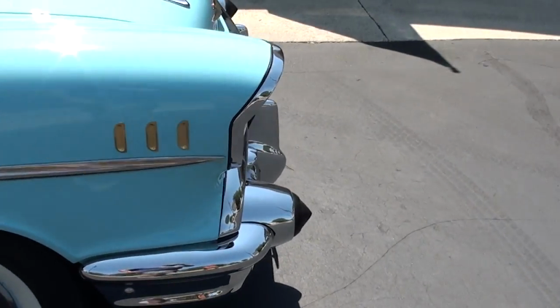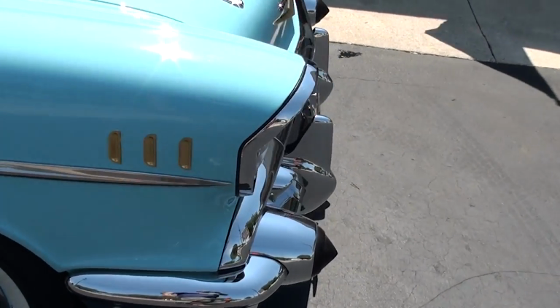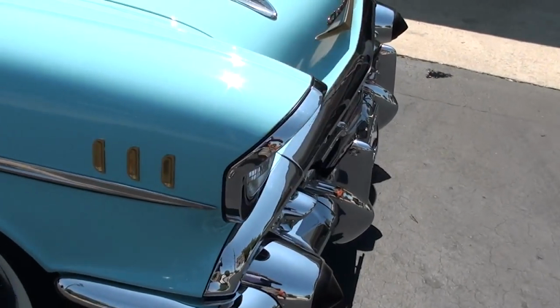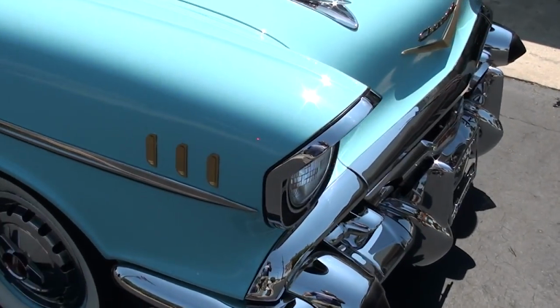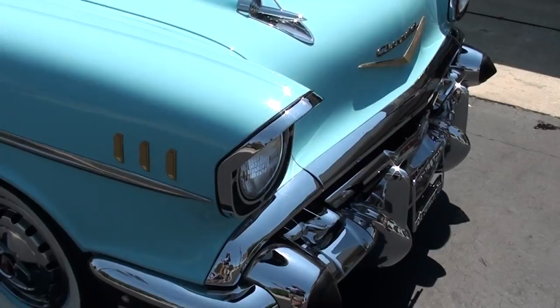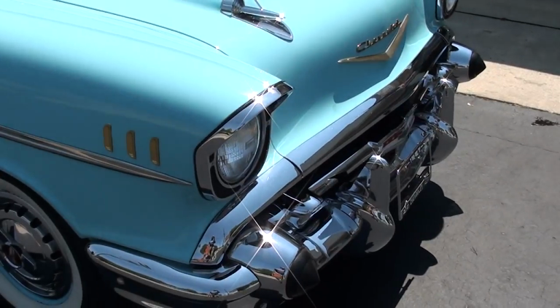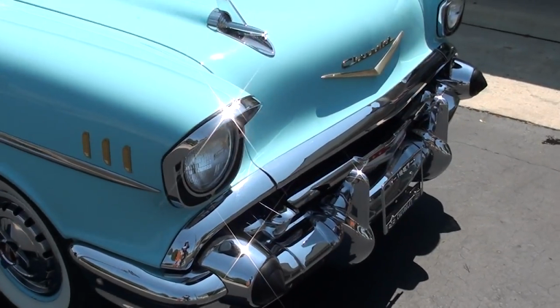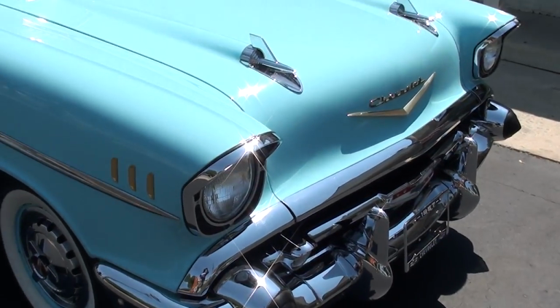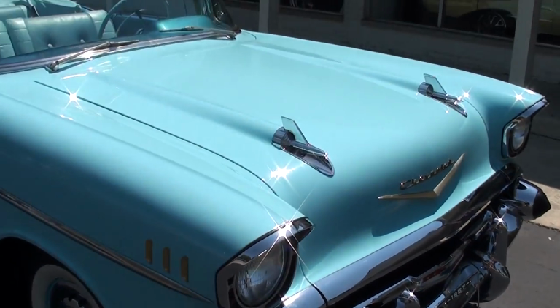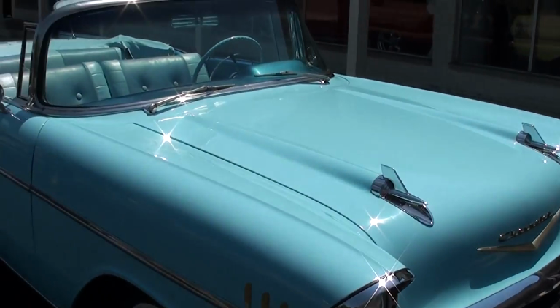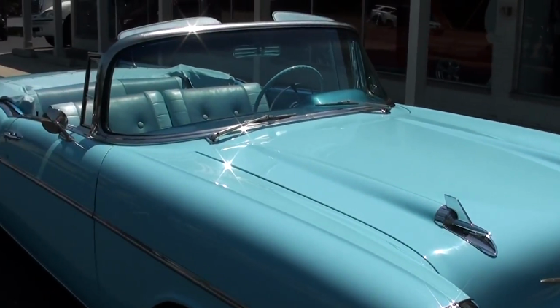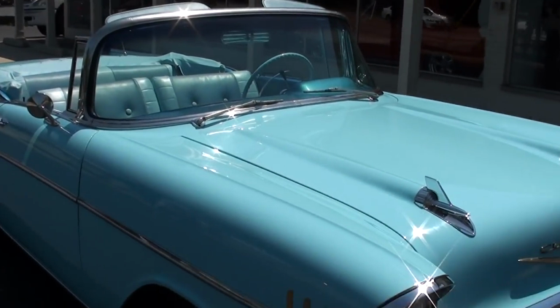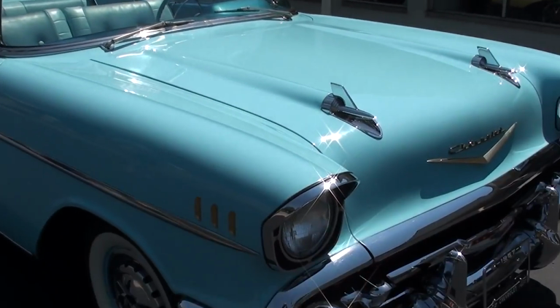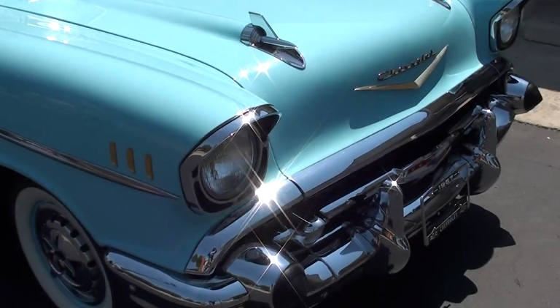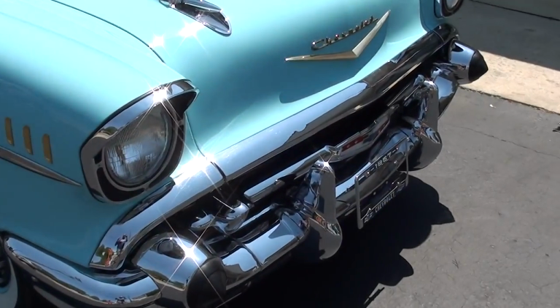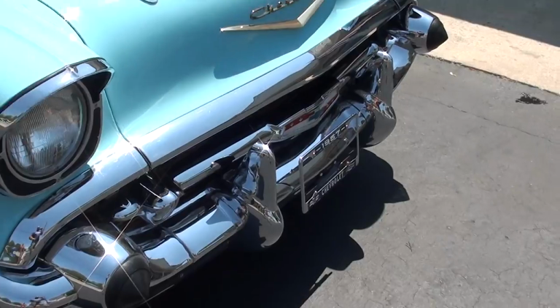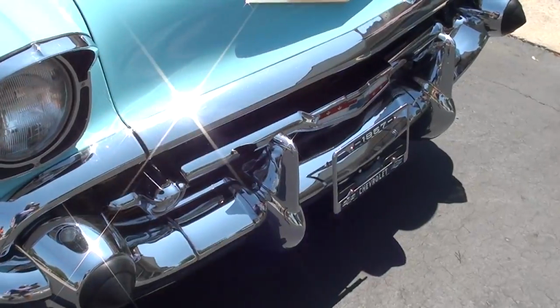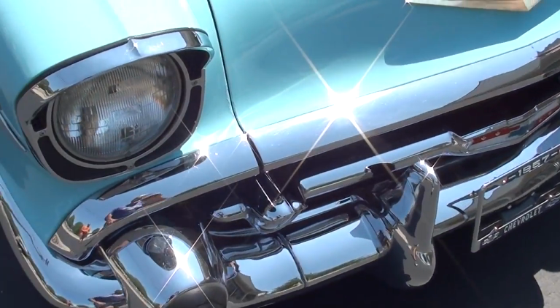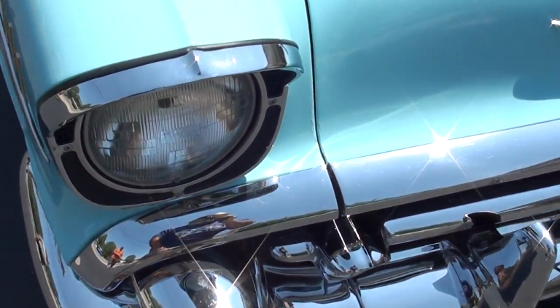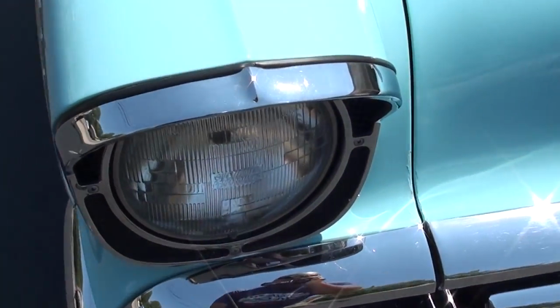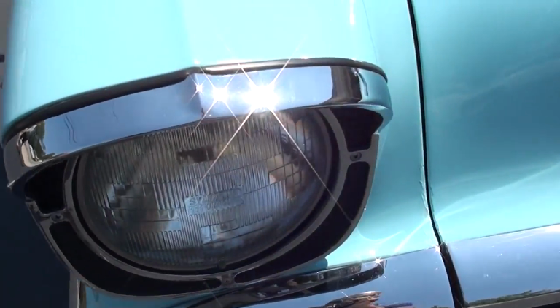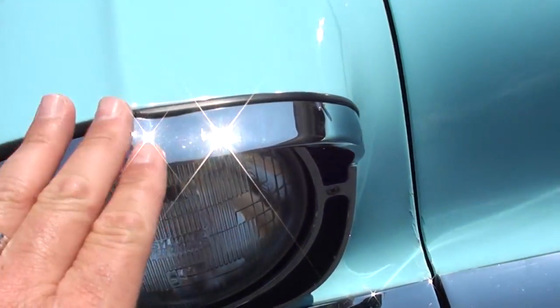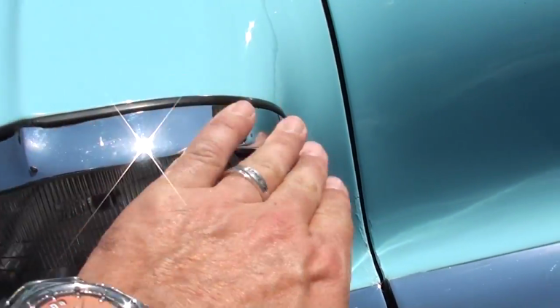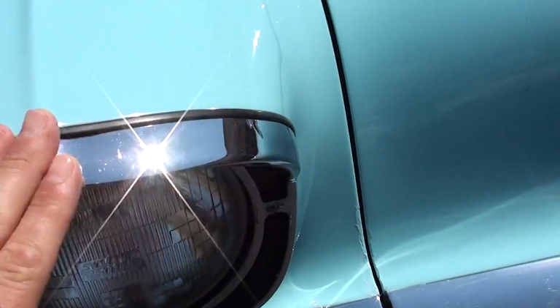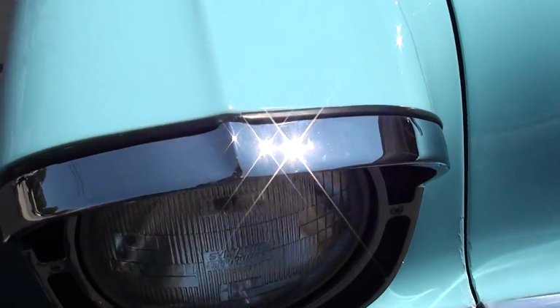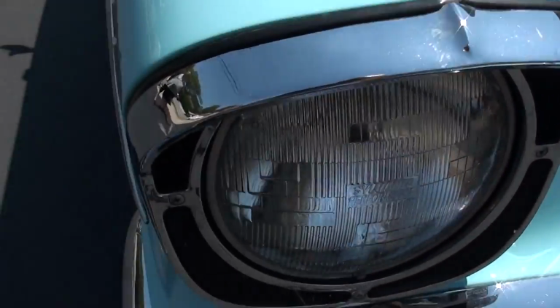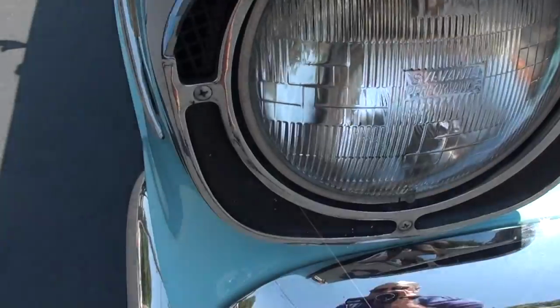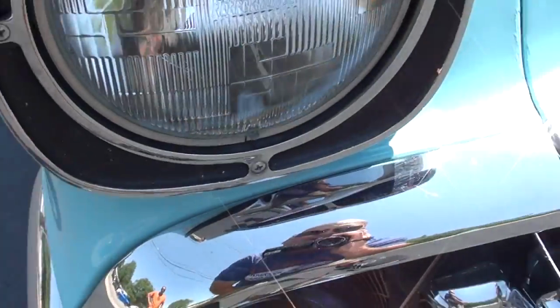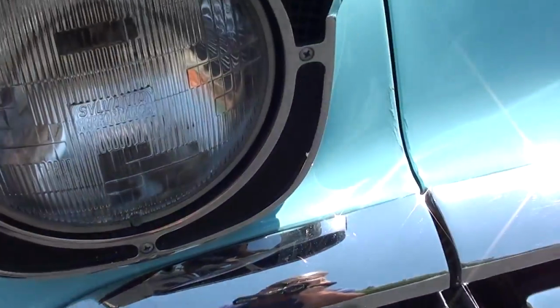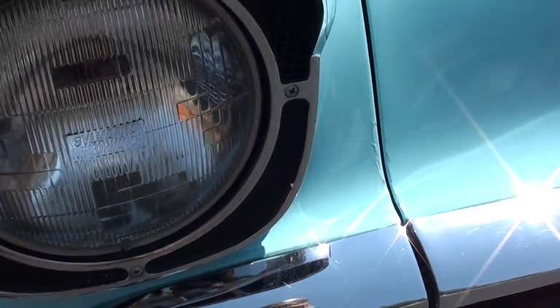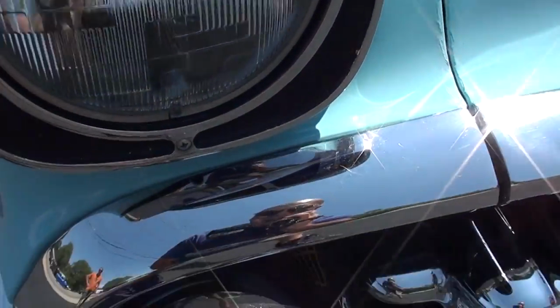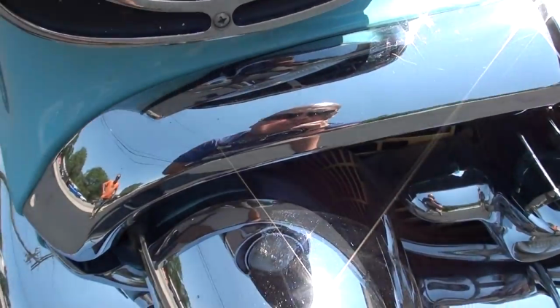It's got the stock rear end in it. Just a beautiful car, though. I mean, if you're looking for a nice one, this is a very nice car. We haven't cleaned it or detailed it or anything yet — this is exactly the way it came in.